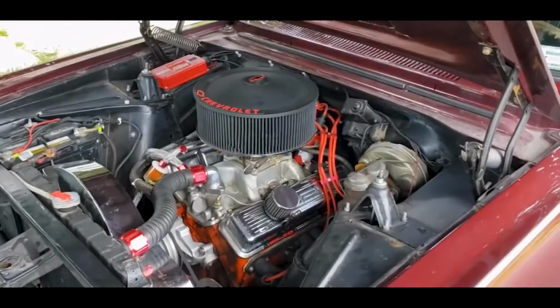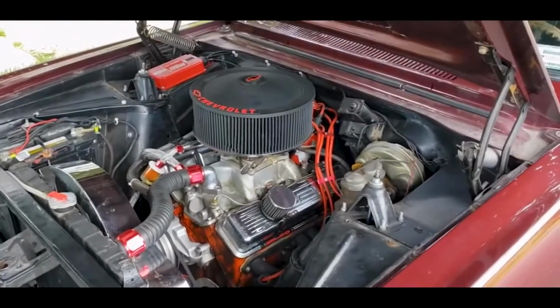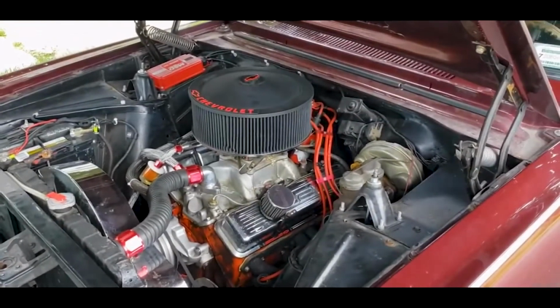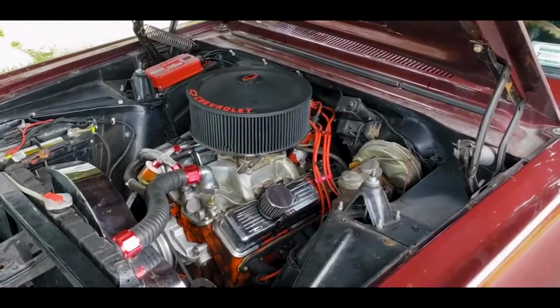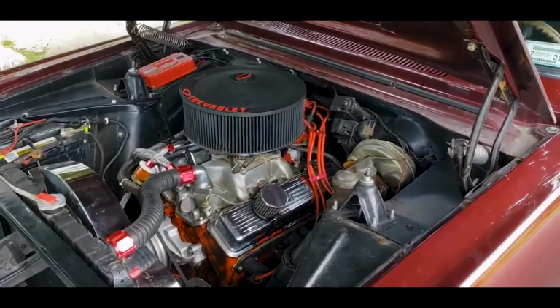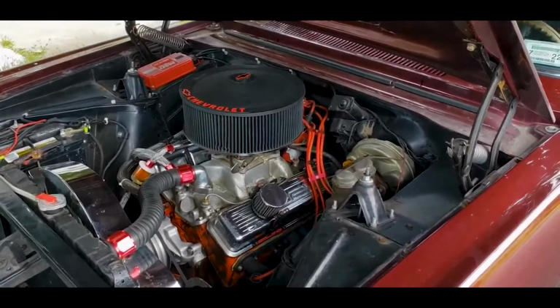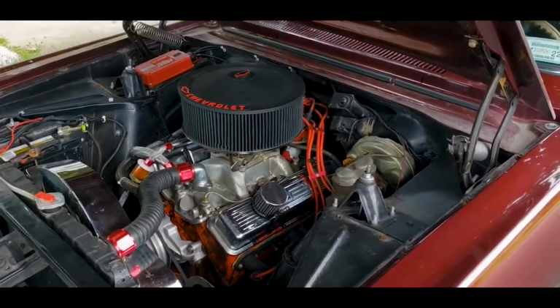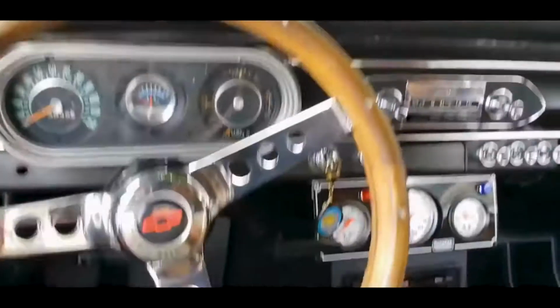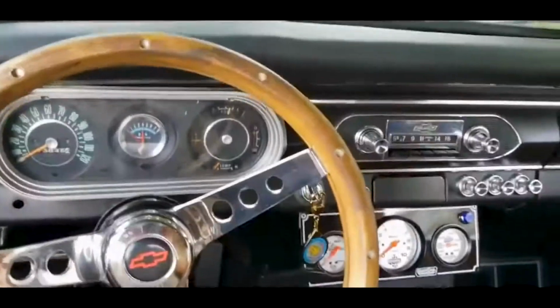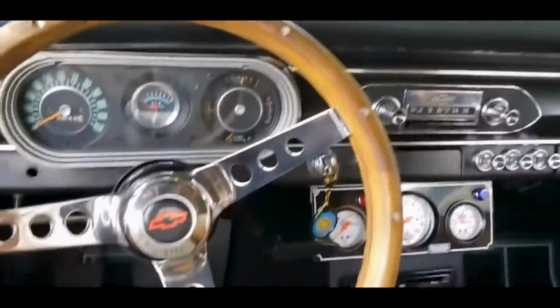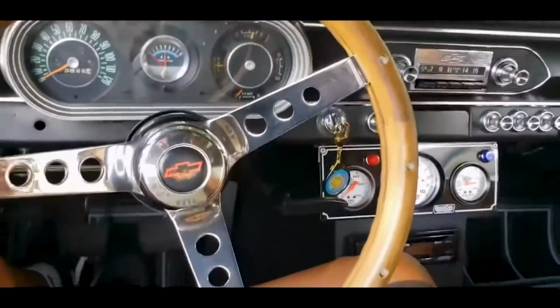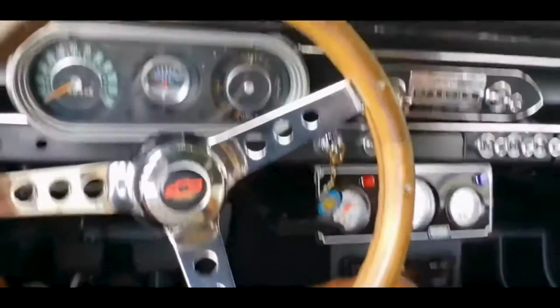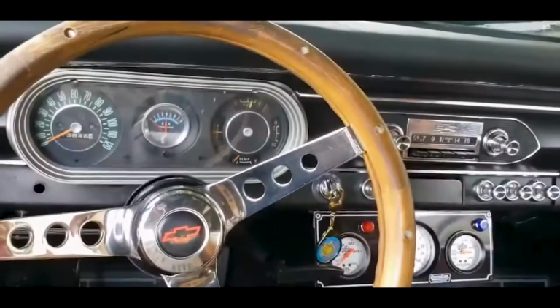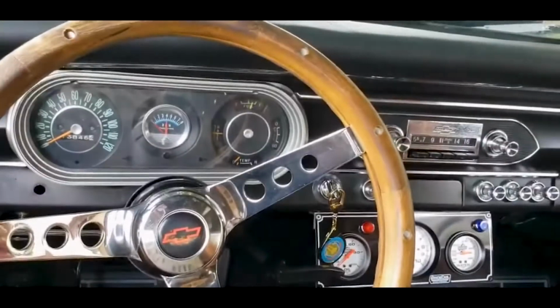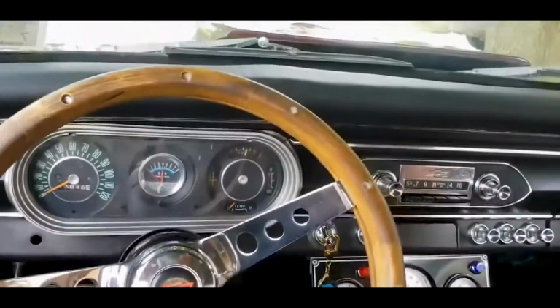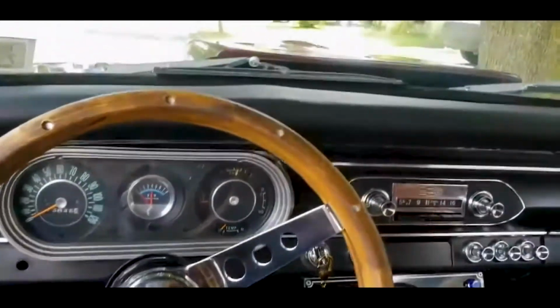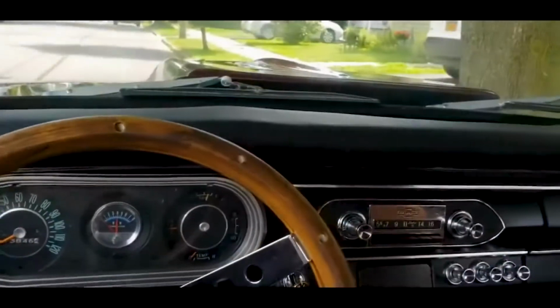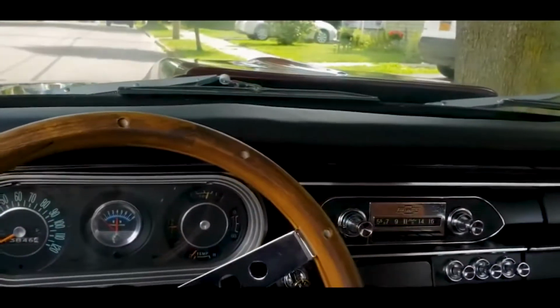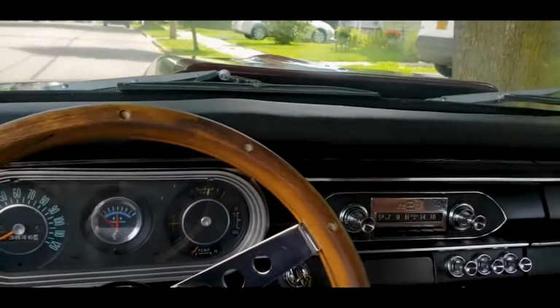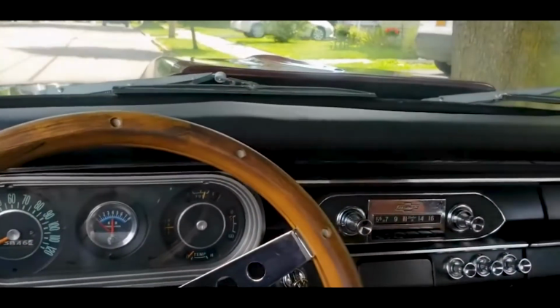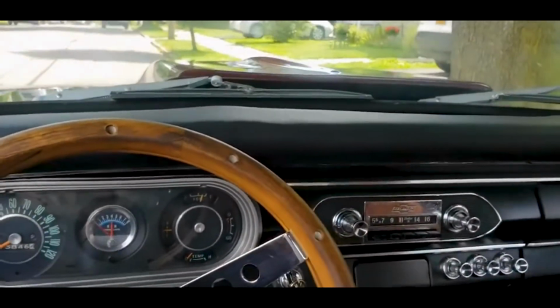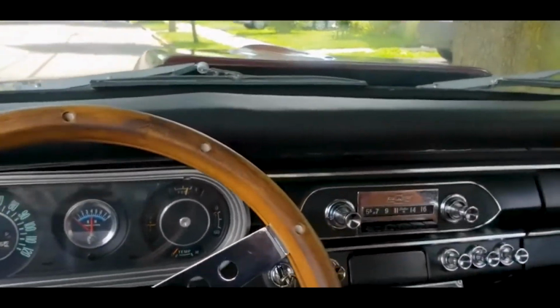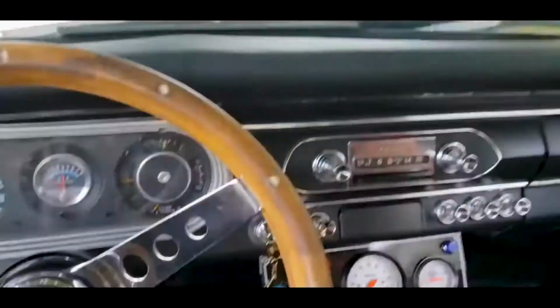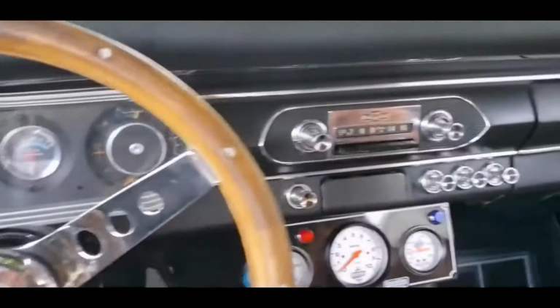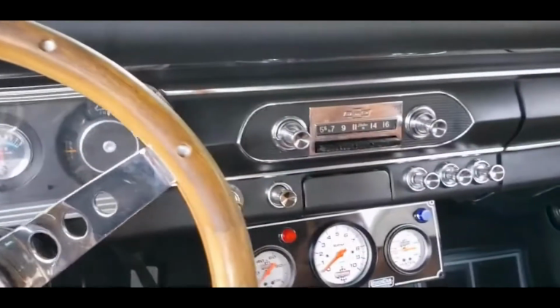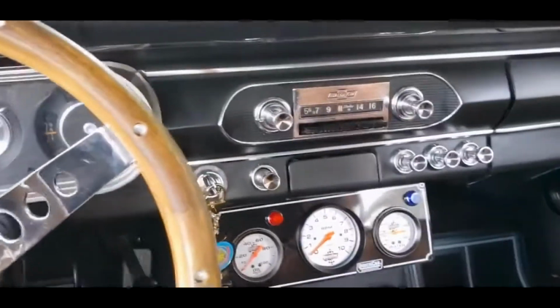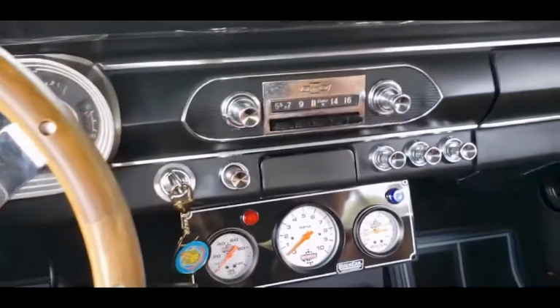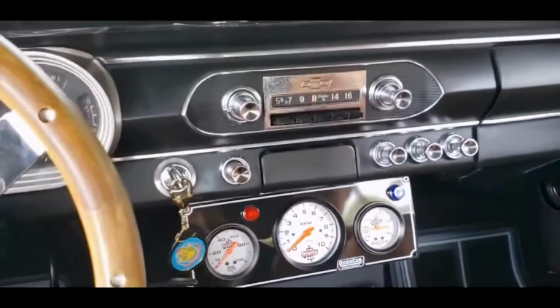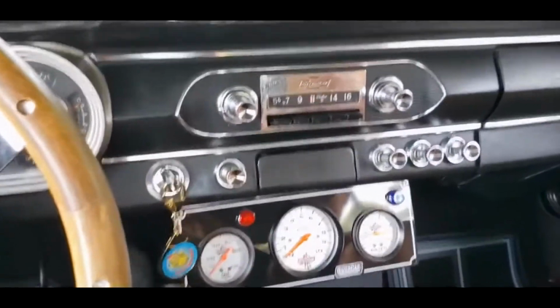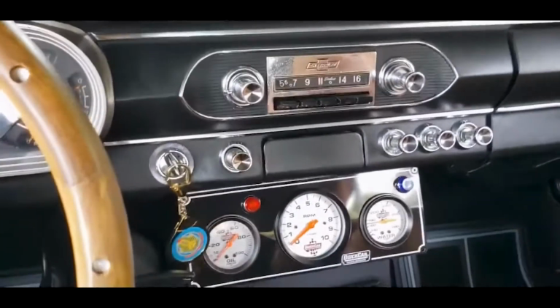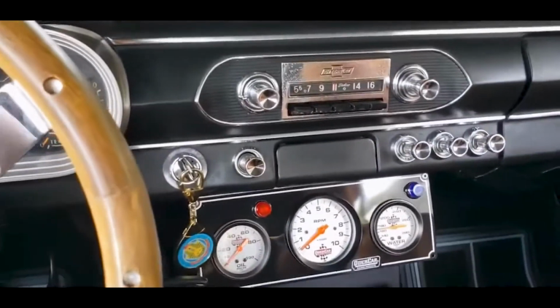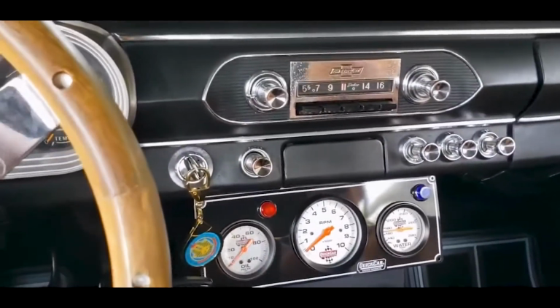Hold on a second and we're going to get going. As we strap in here, everything is looking great. You ready to fire this bad boy up?